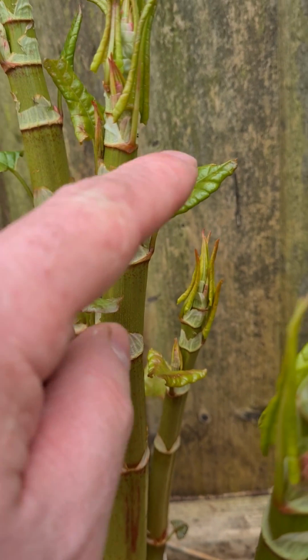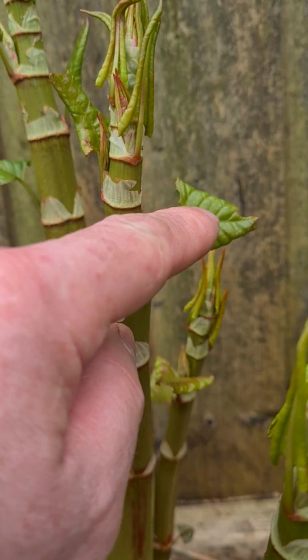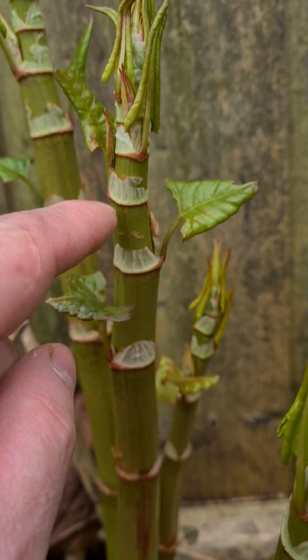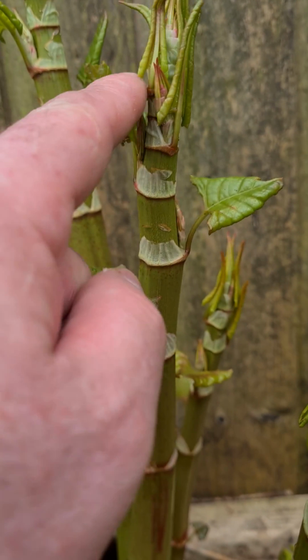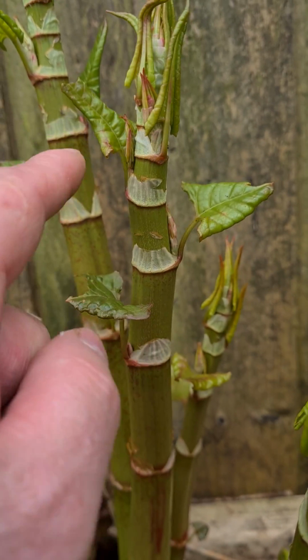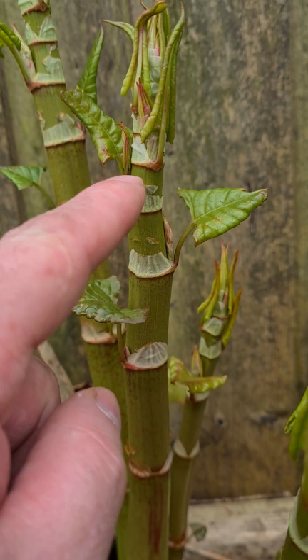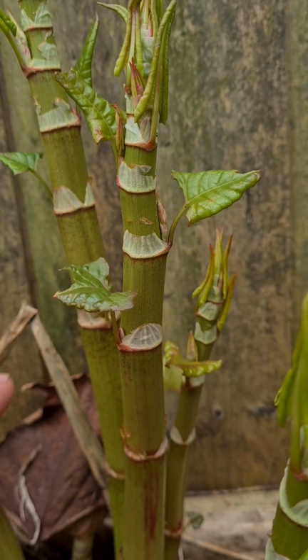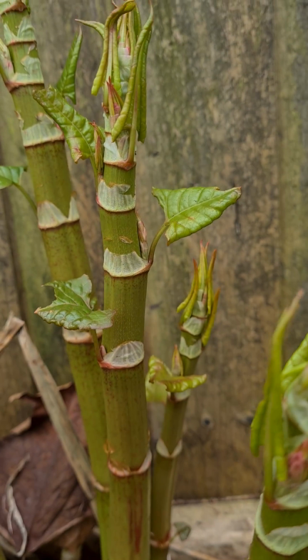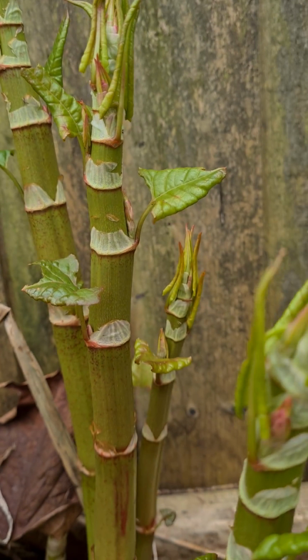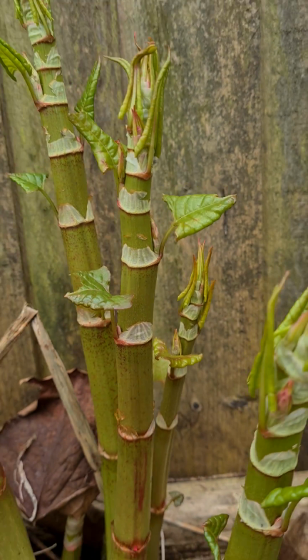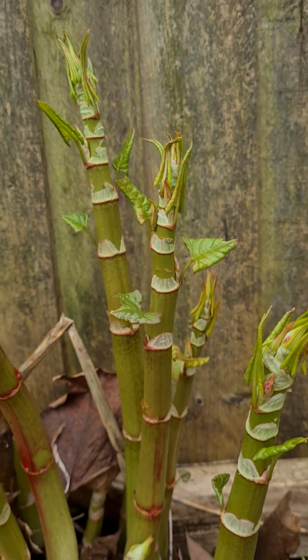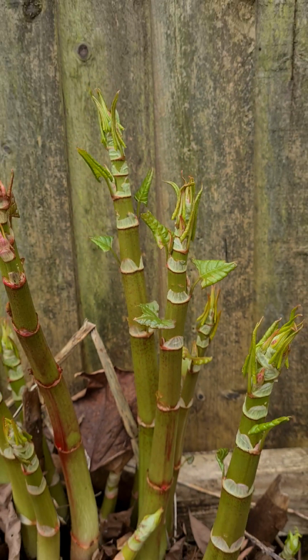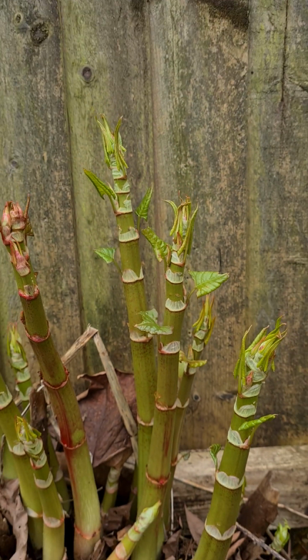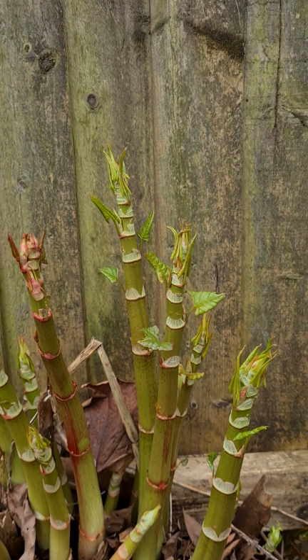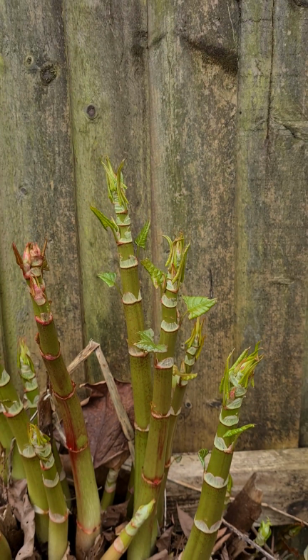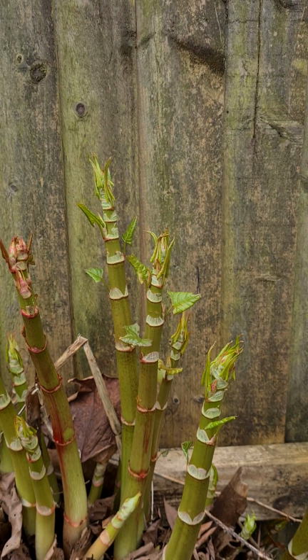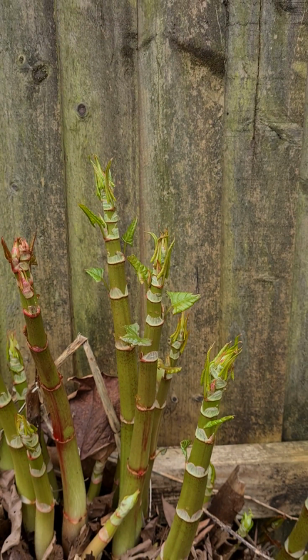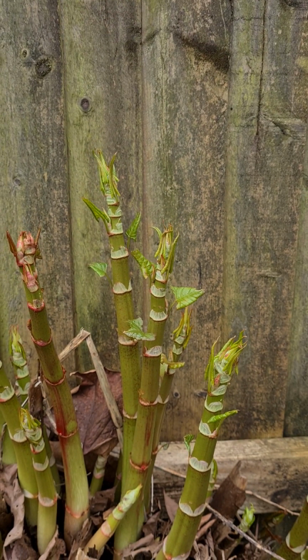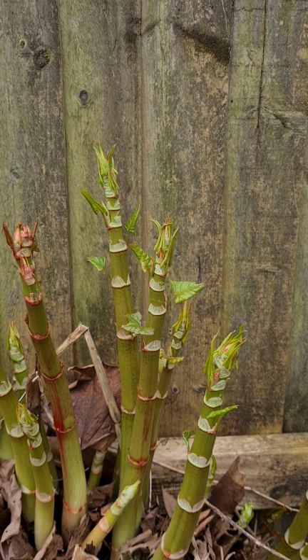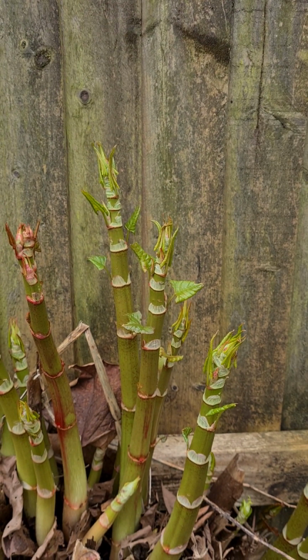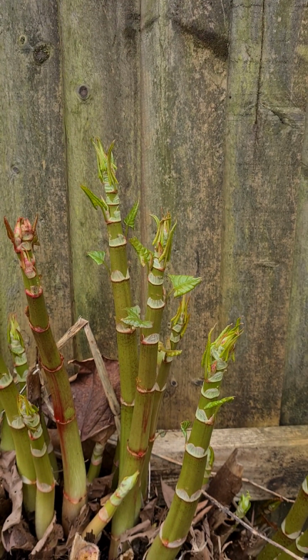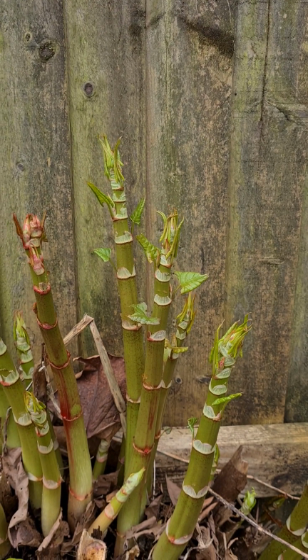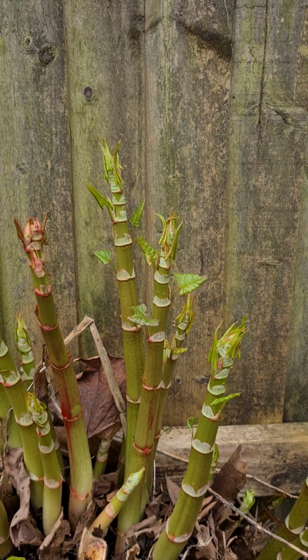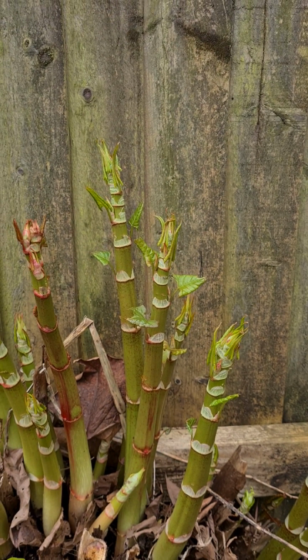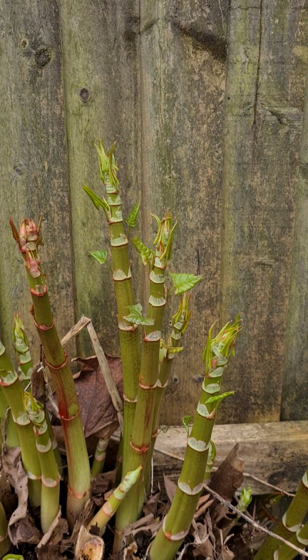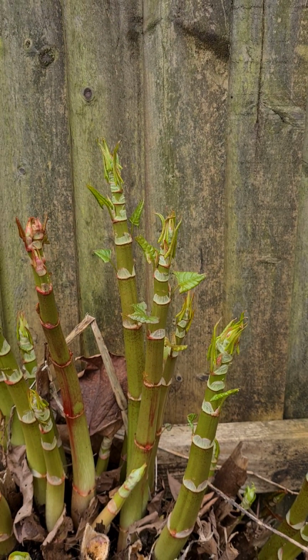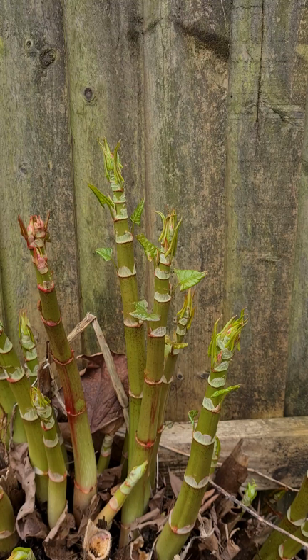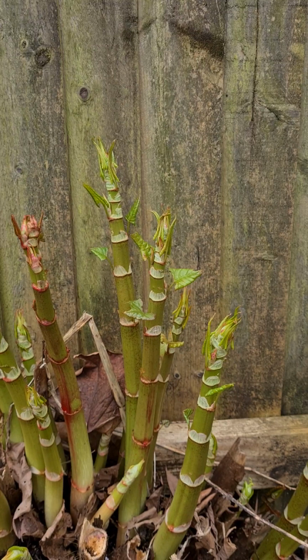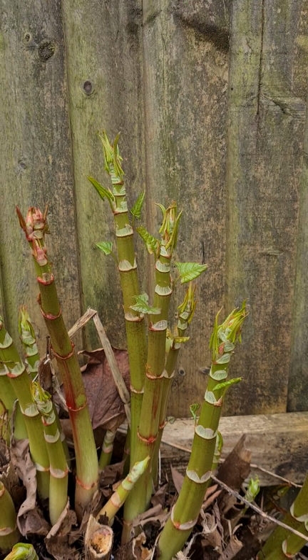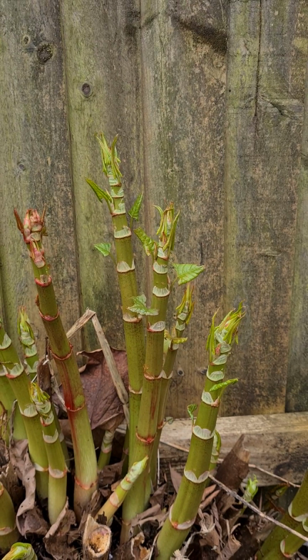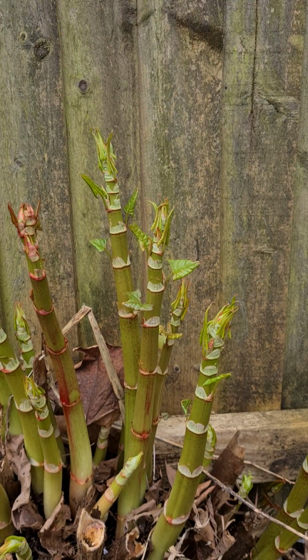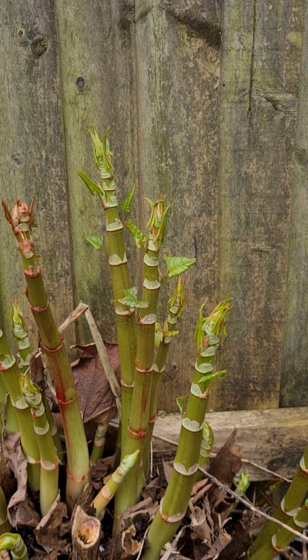New leaves are coming off there, and that will just continue for the next couple of weeks until it's around about 10–12 foot high.